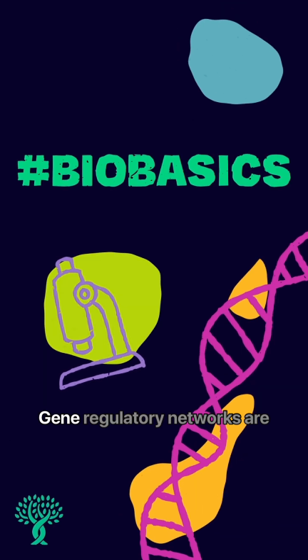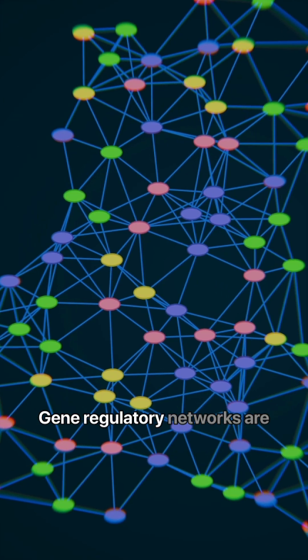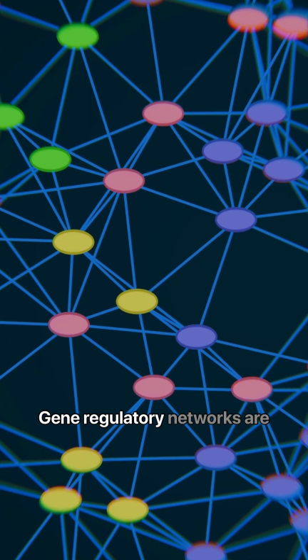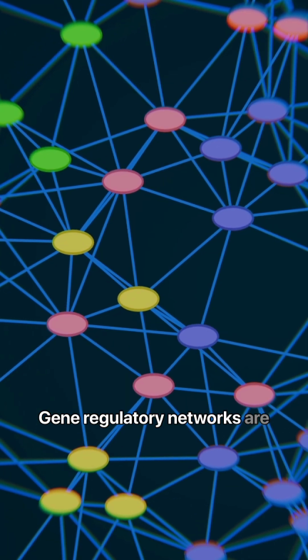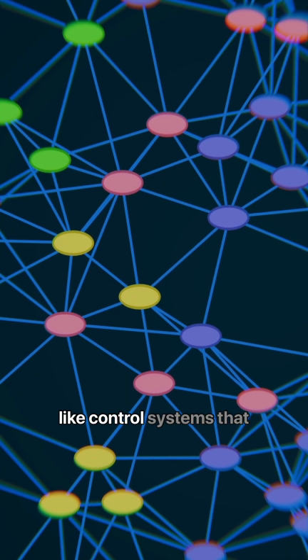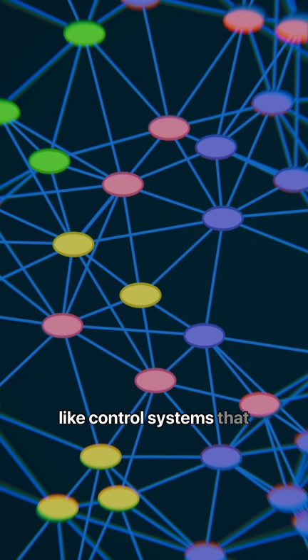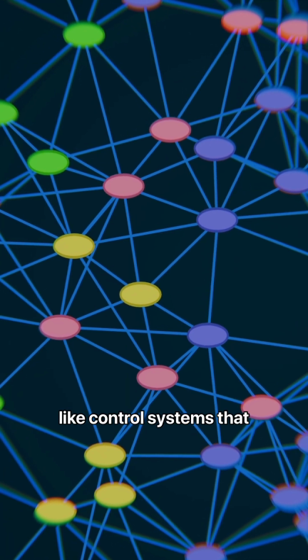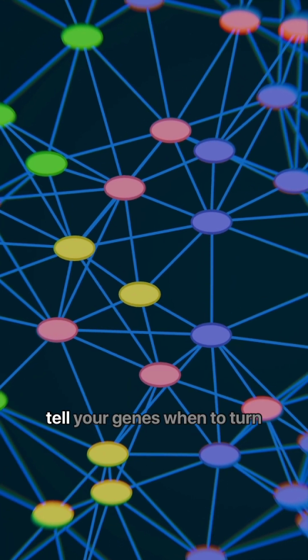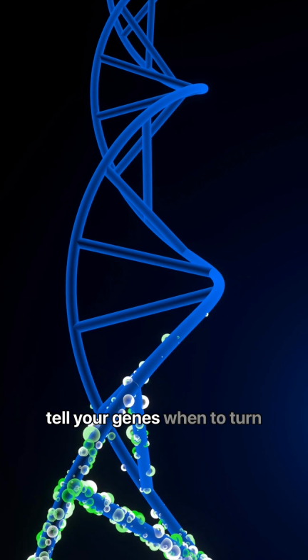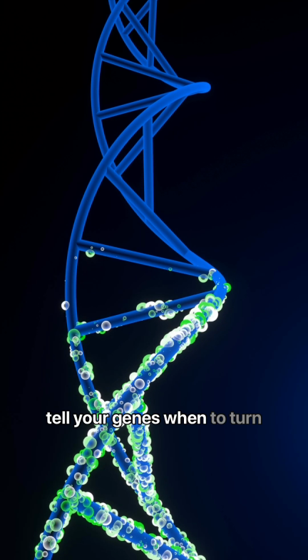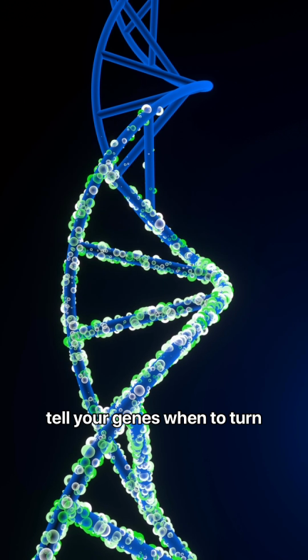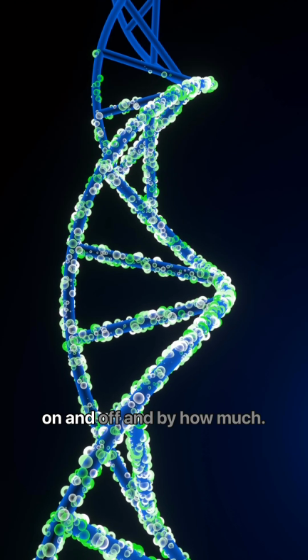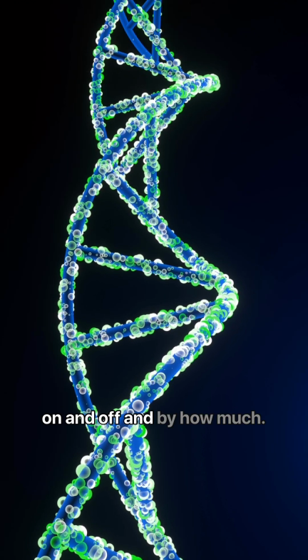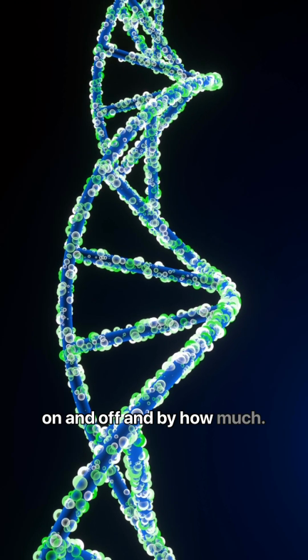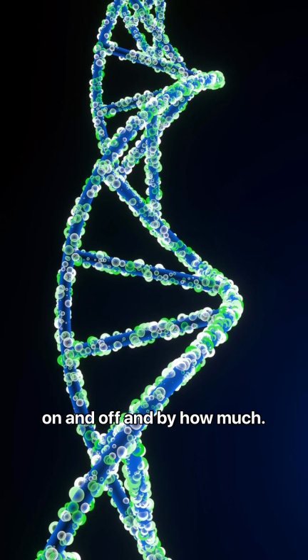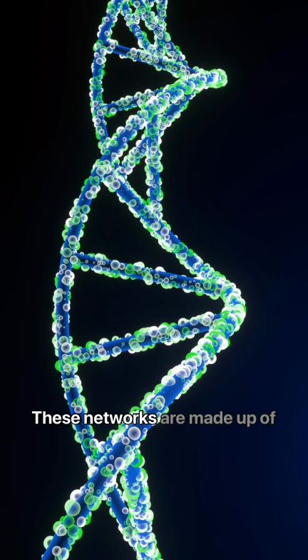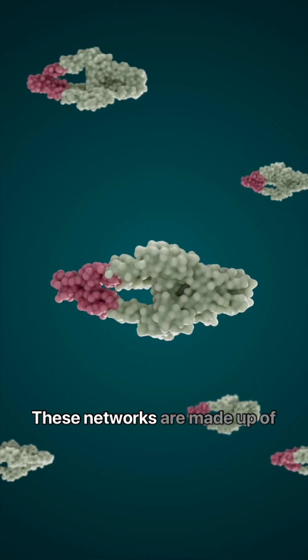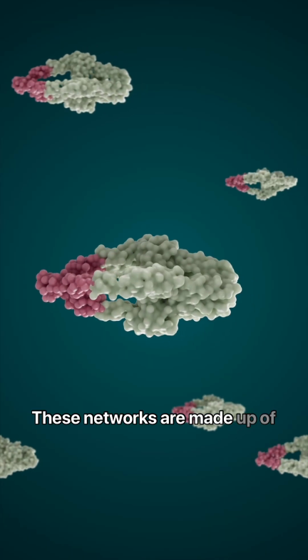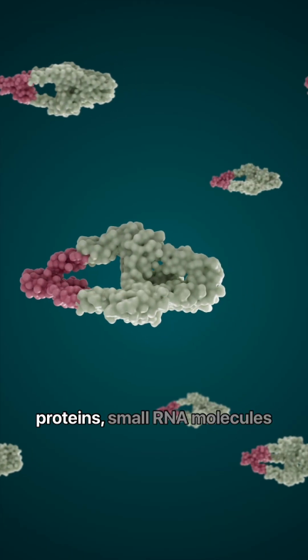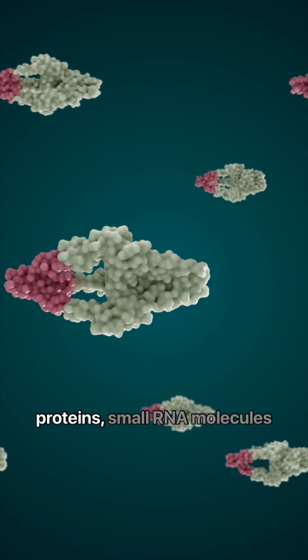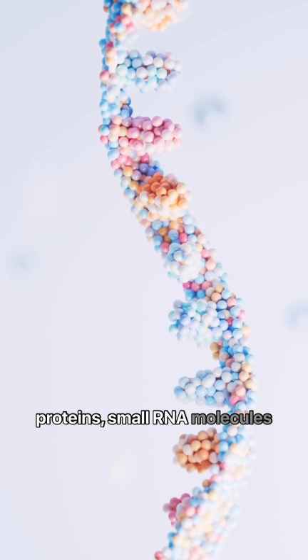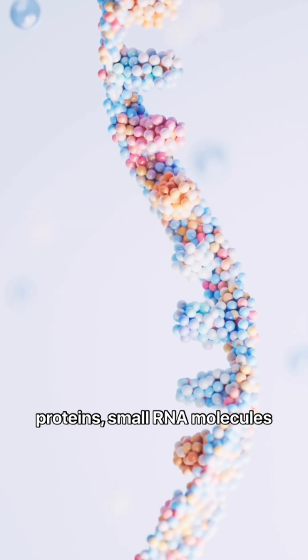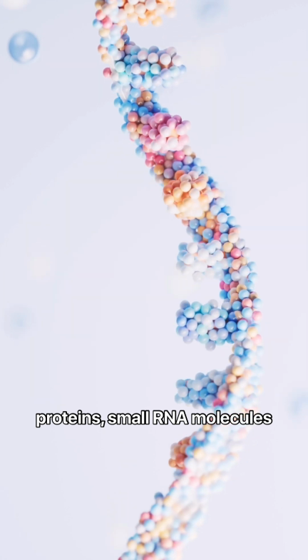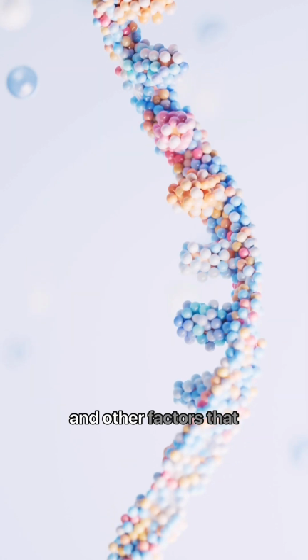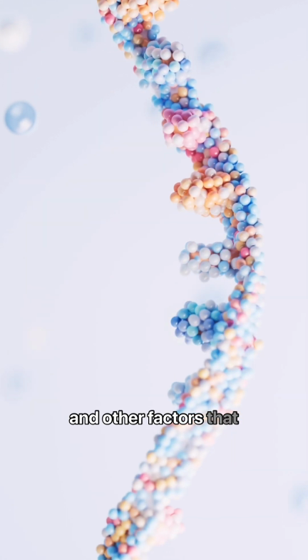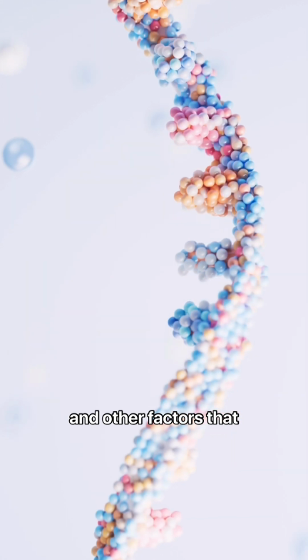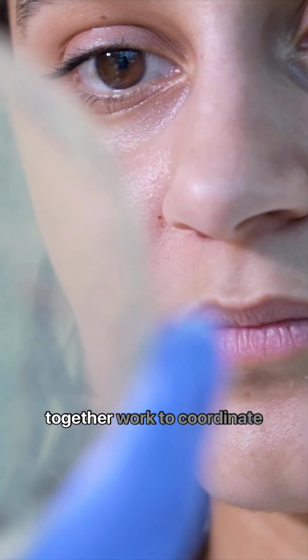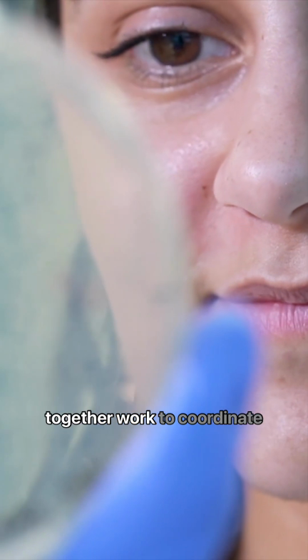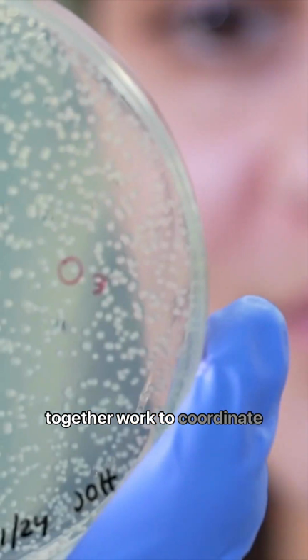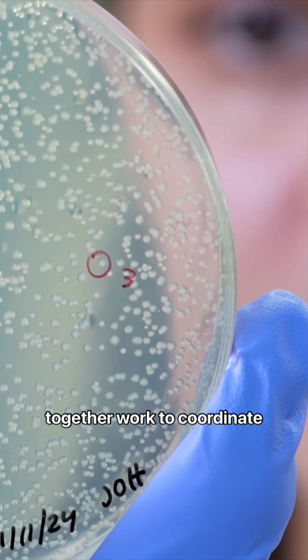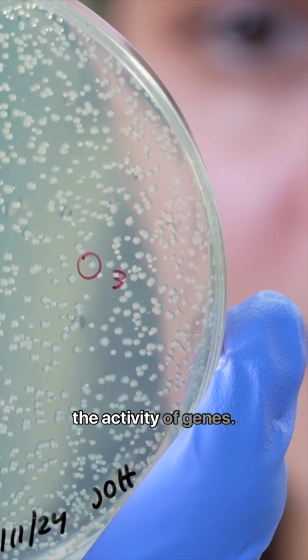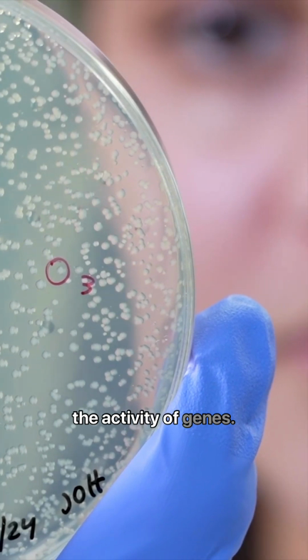Gene regulatory networks are like control systems that tell your genes when to turn on and off, and by how much. These networks are made up of proteins, small RNA molecules, and other factors that together work to coordinate the activity of genes.